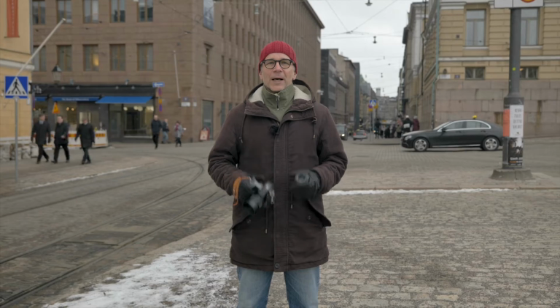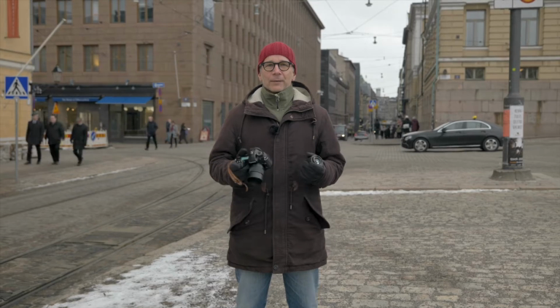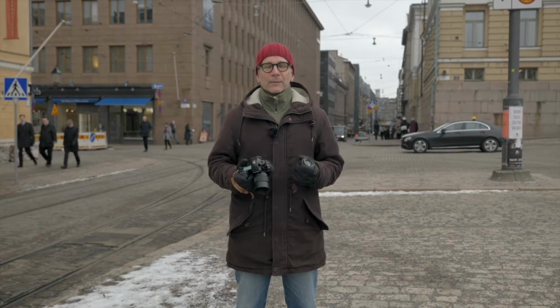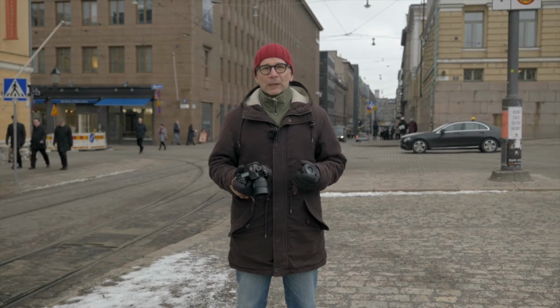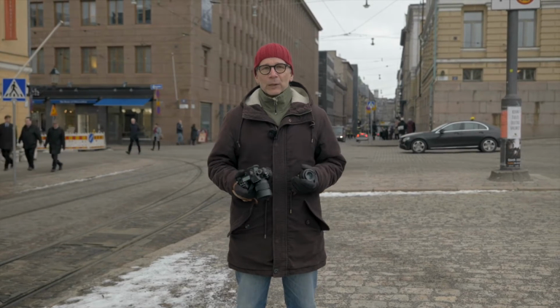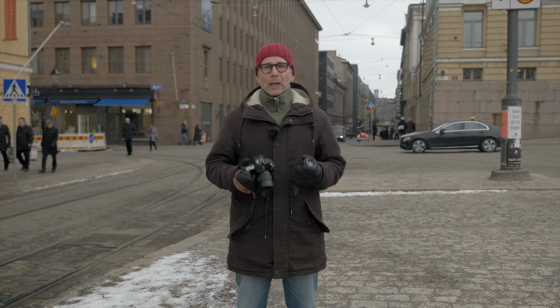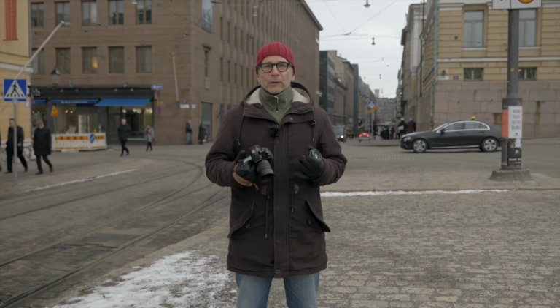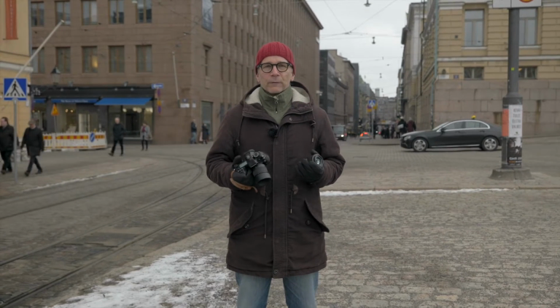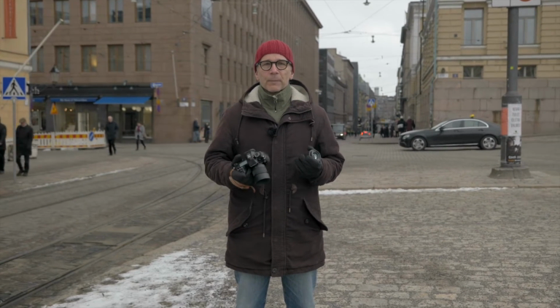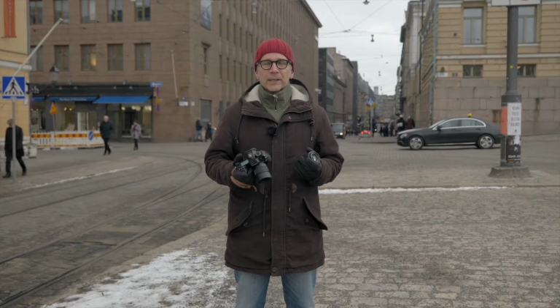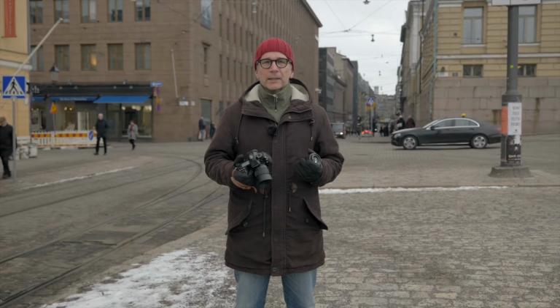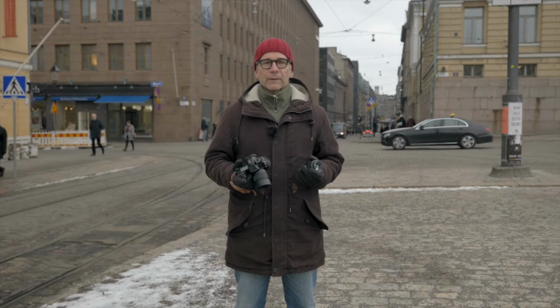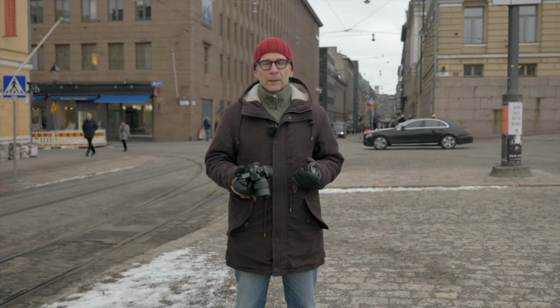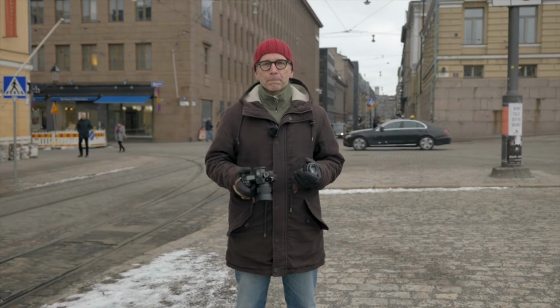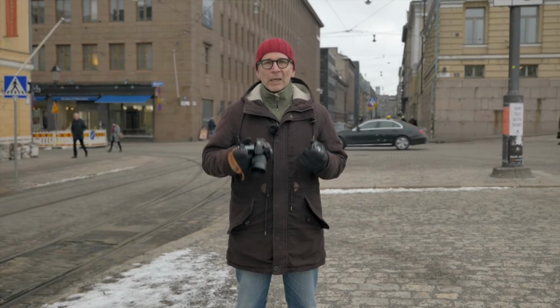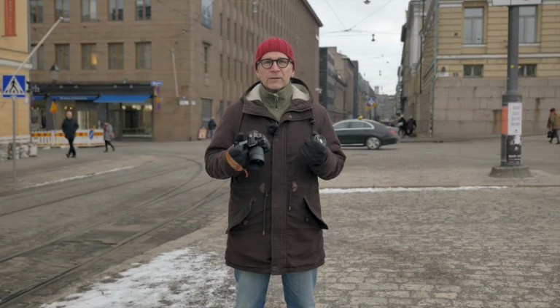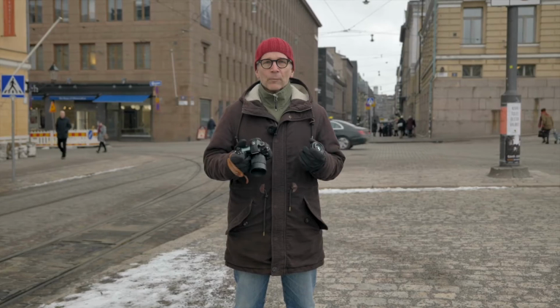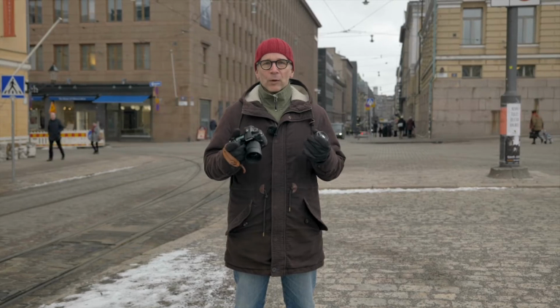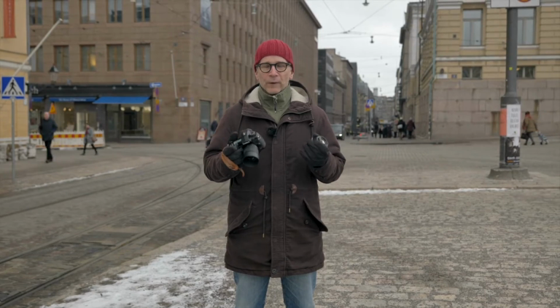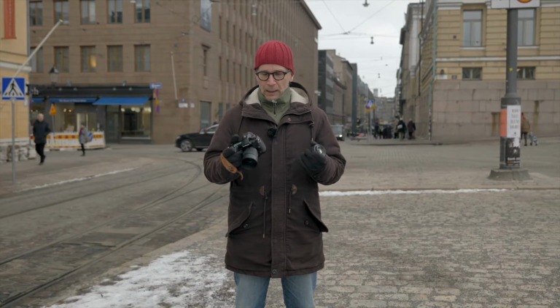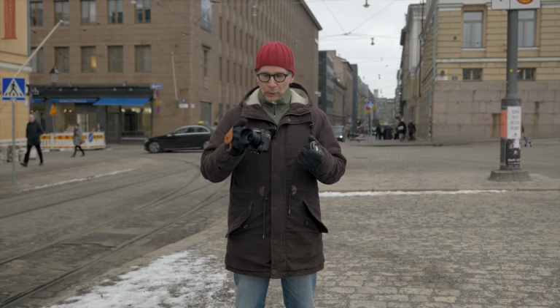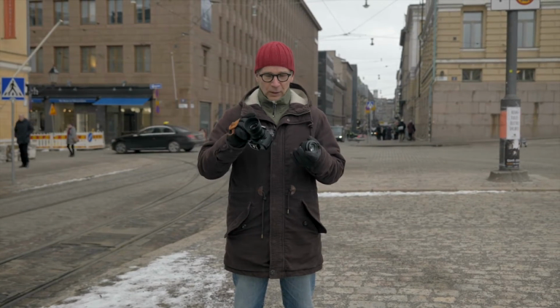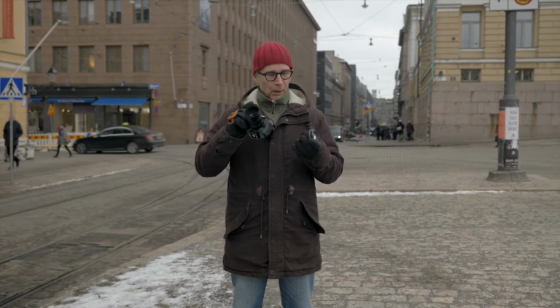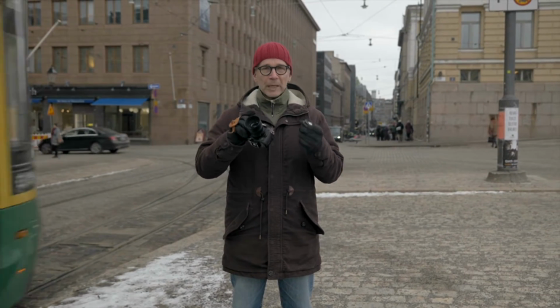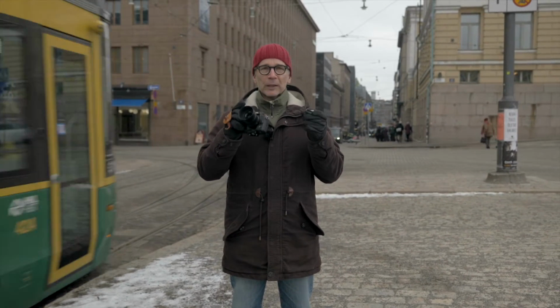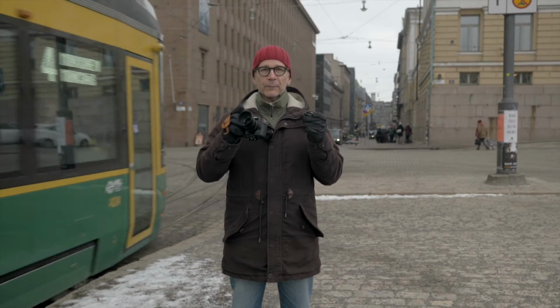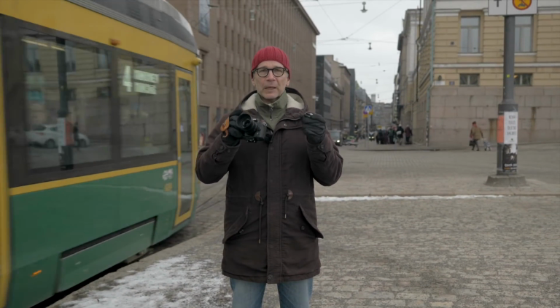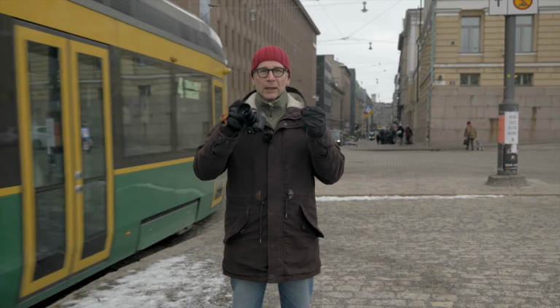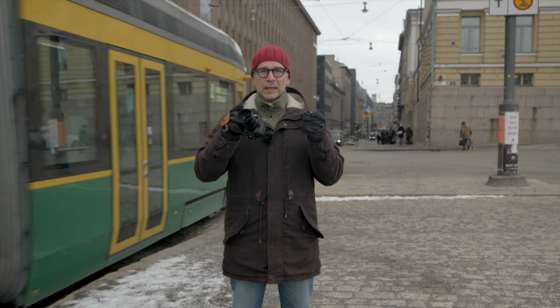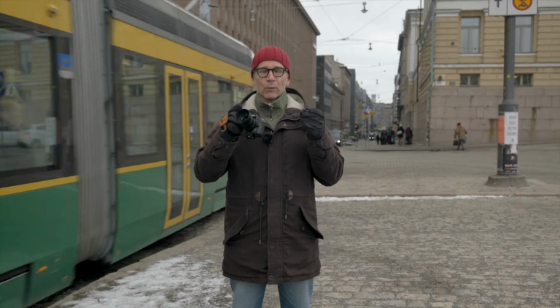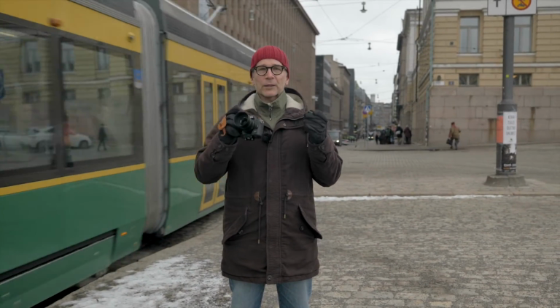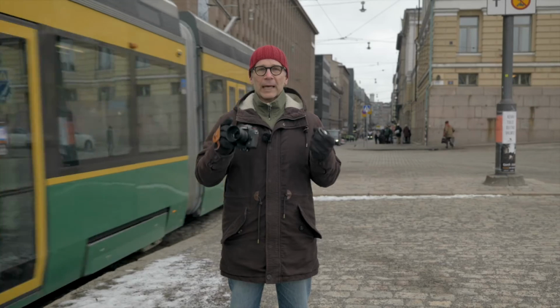Hi there, my name is Matti Sulantop. I'm a photographer based in Helsinki, Finland. In this video I'm going to find out which Lumix 25mm lens is the one to get.